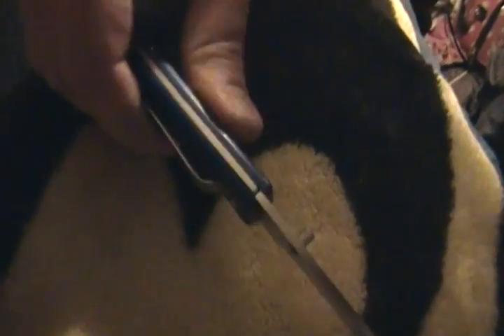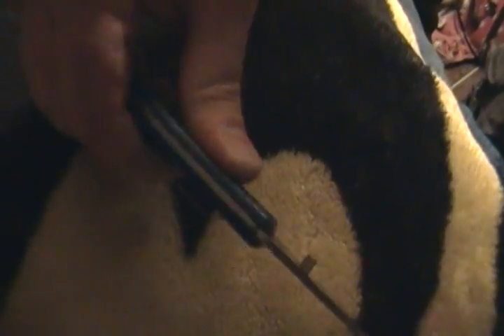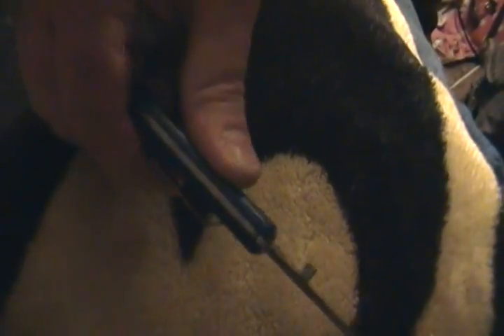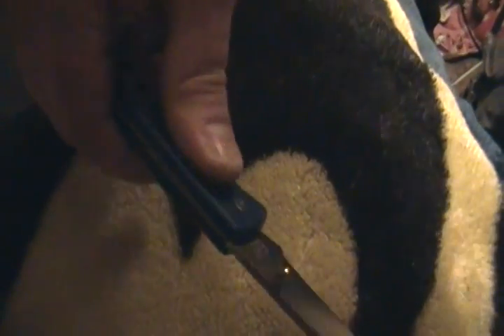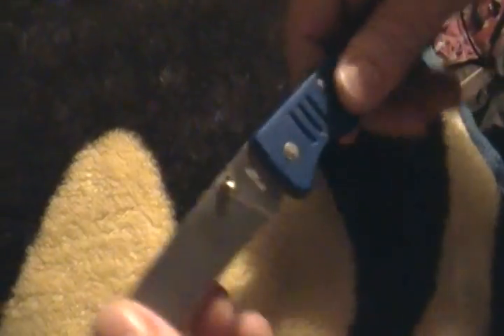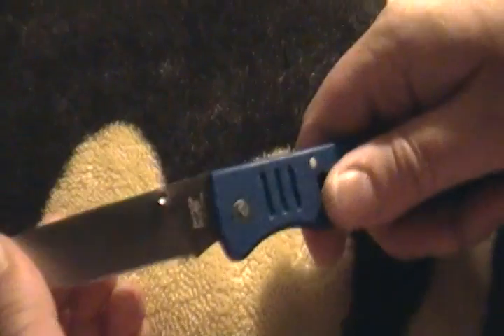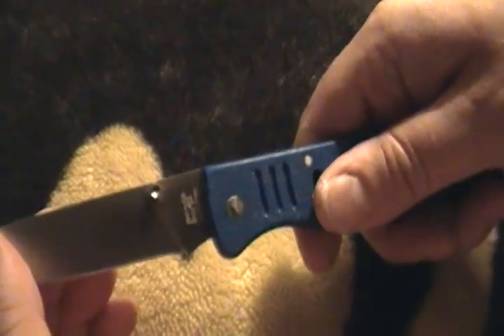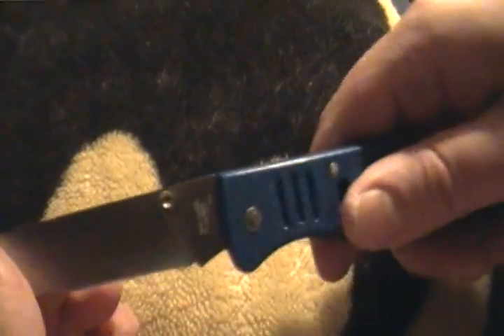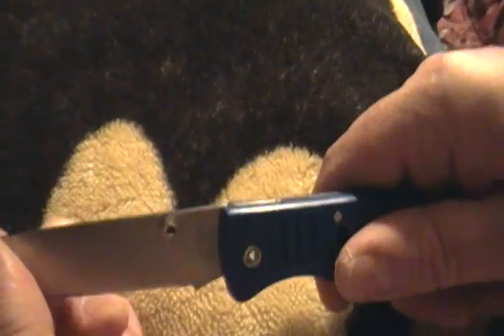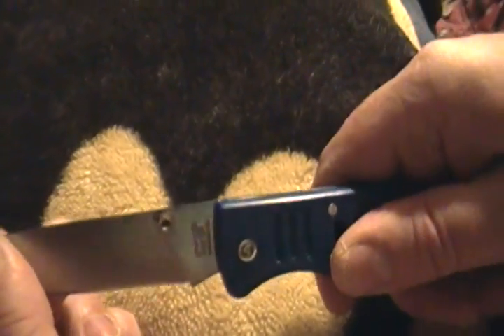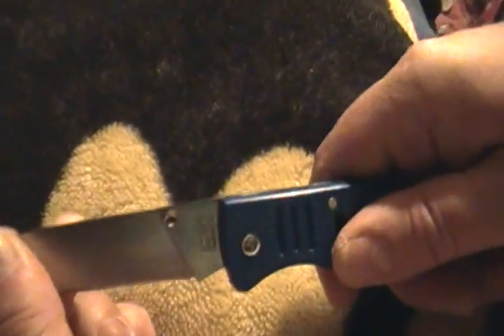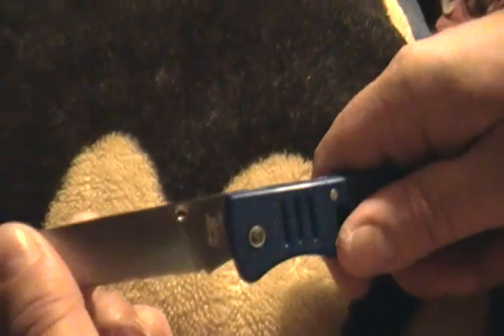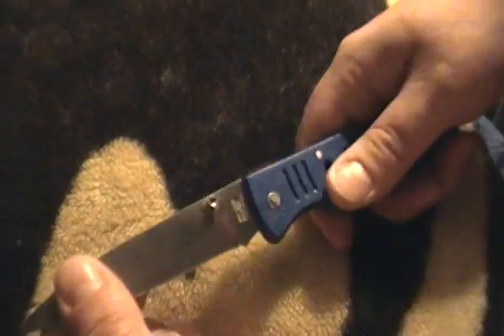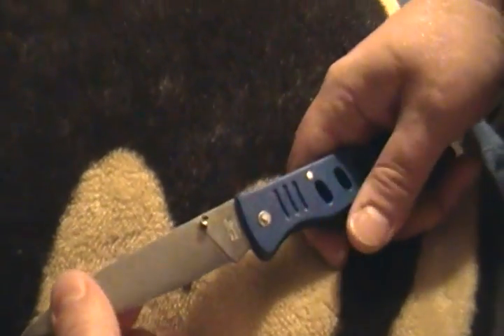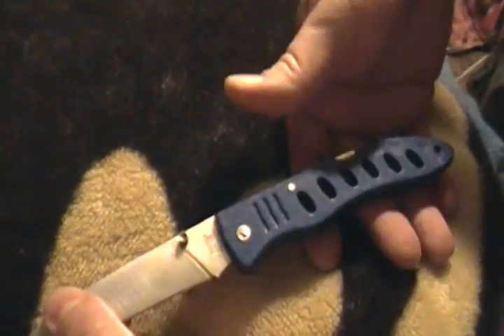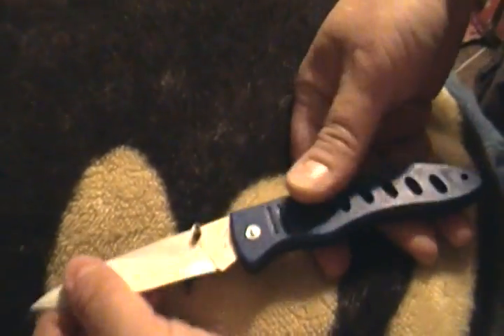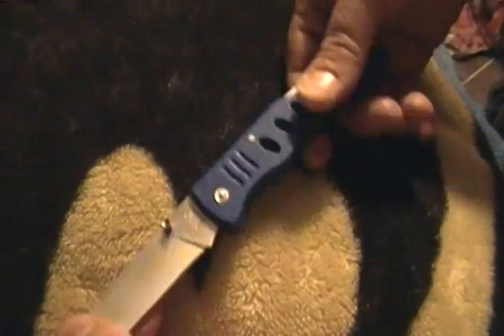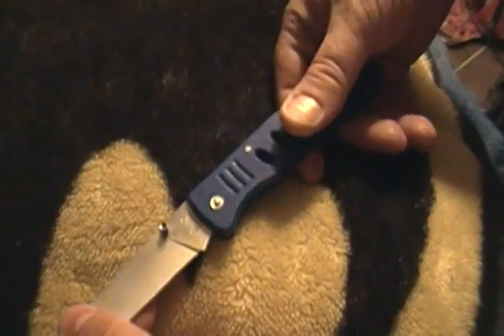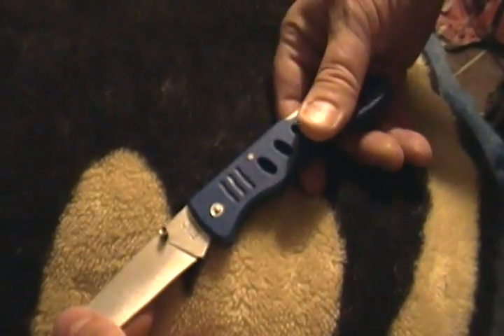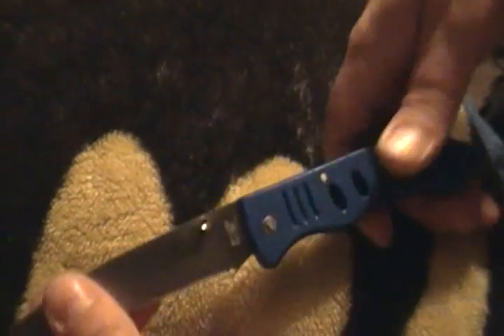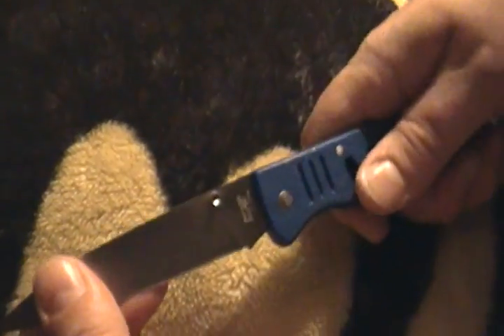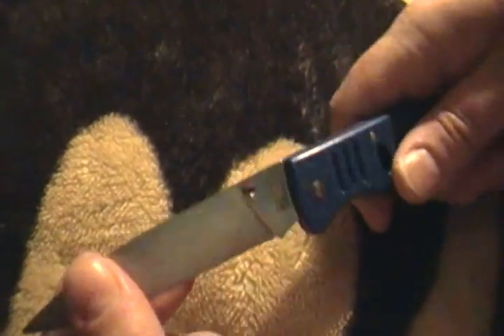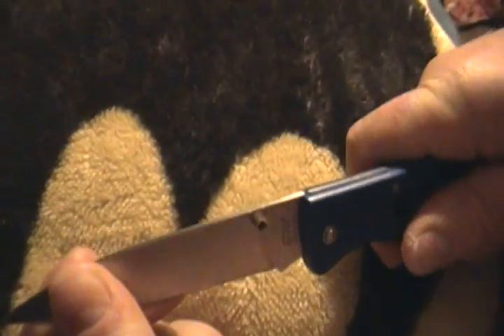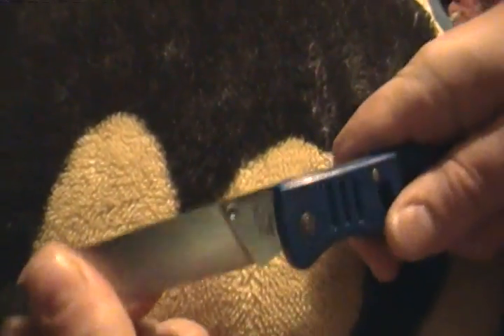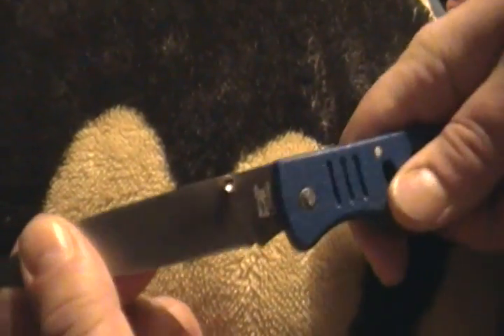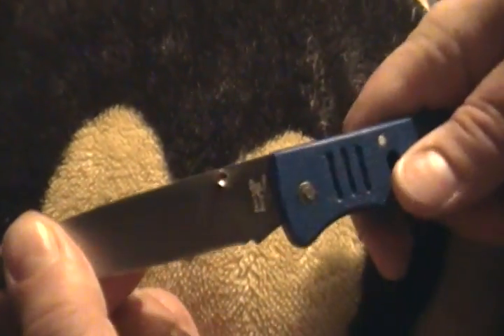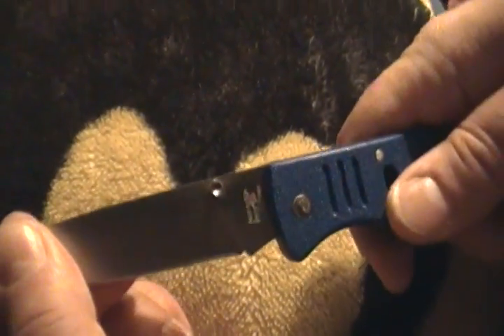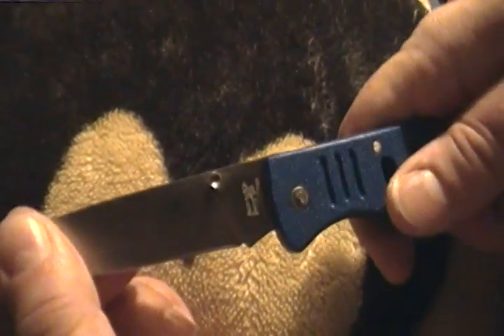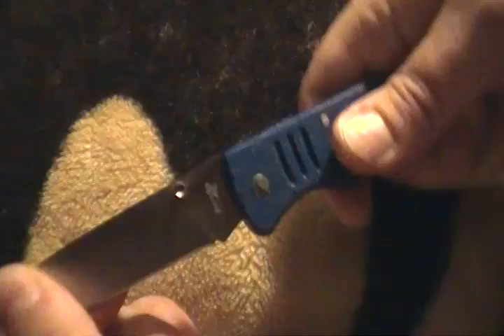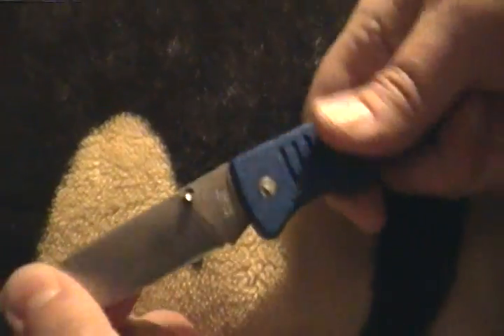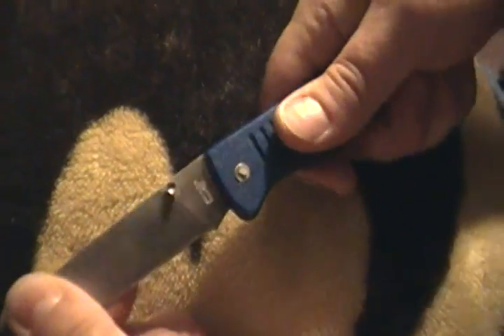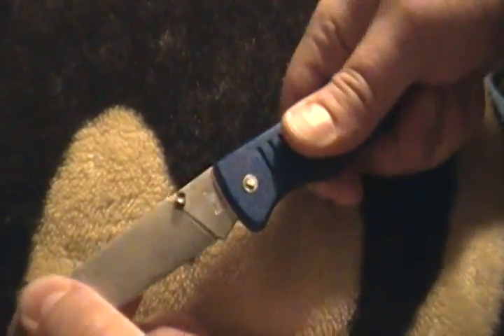There's blade play all over. Blade play all over the place.